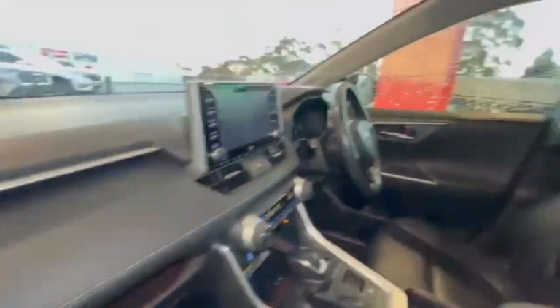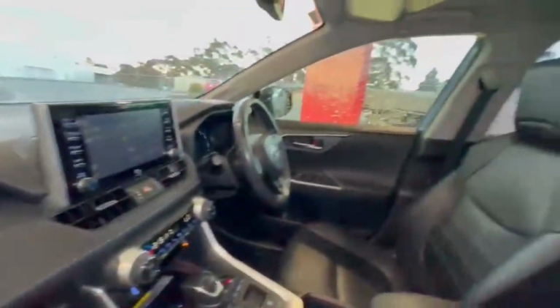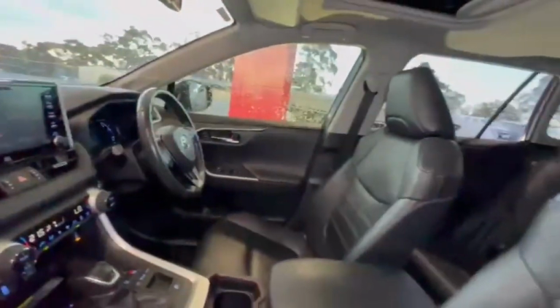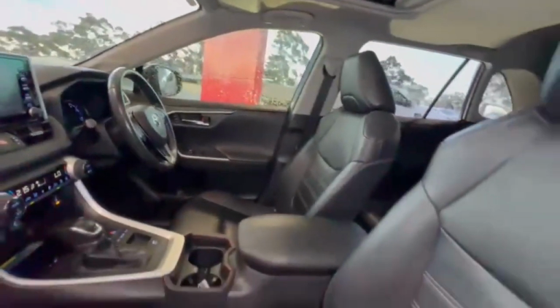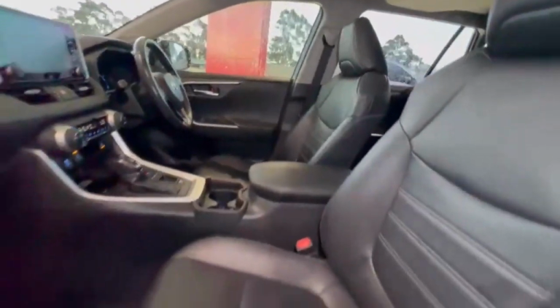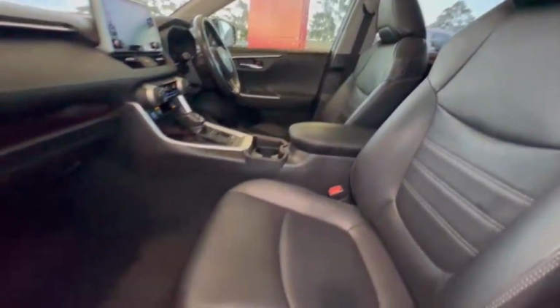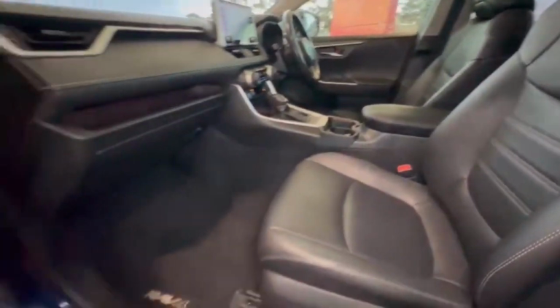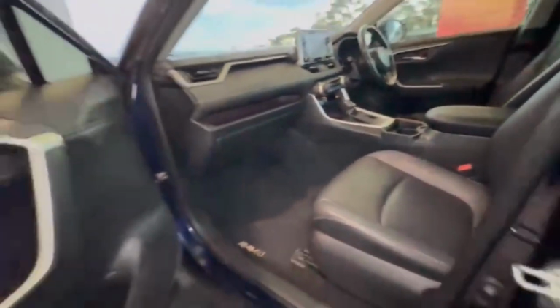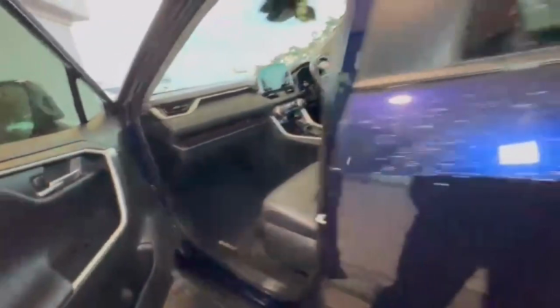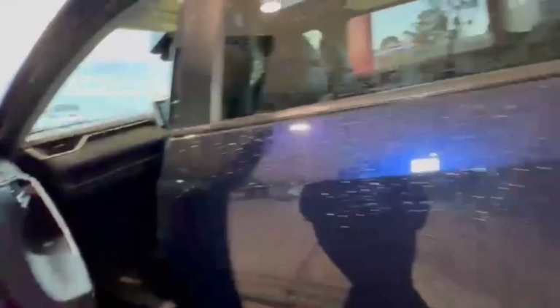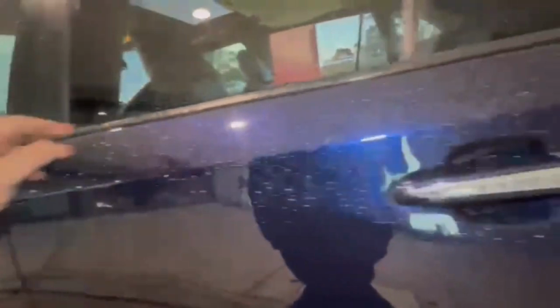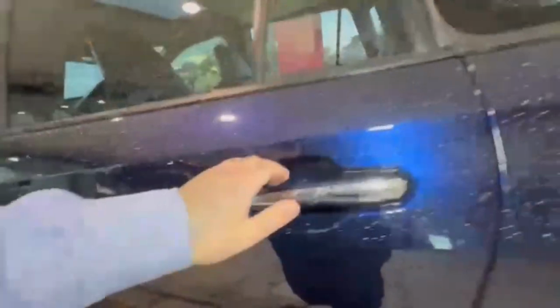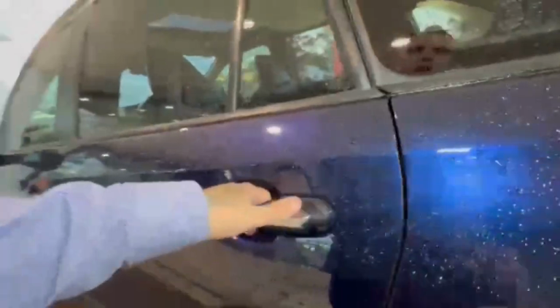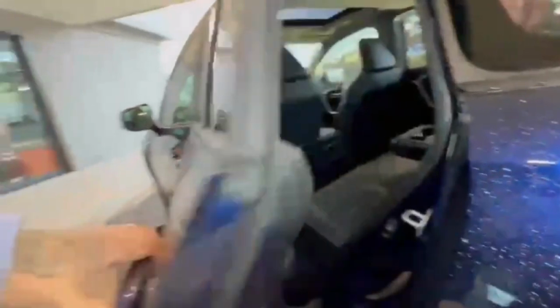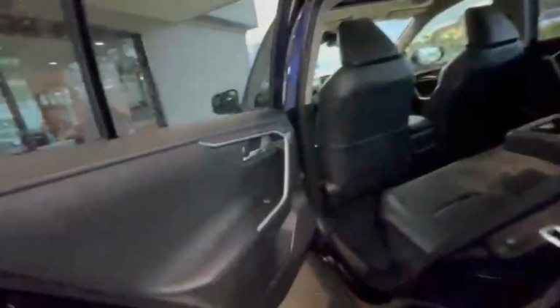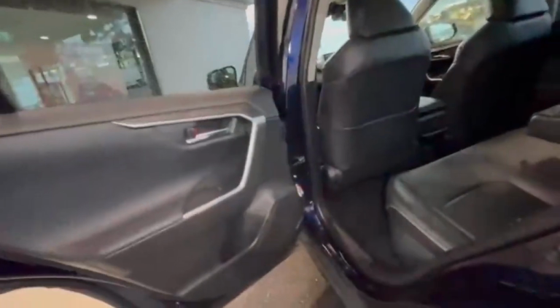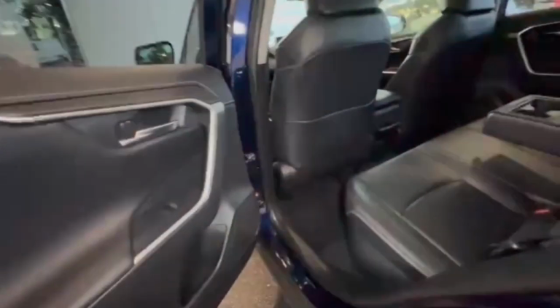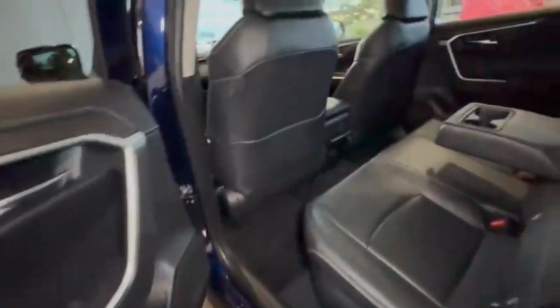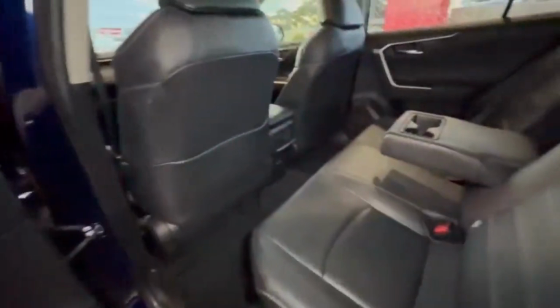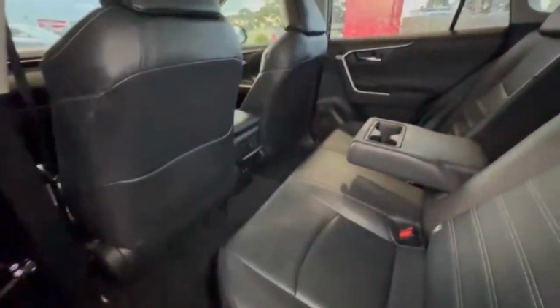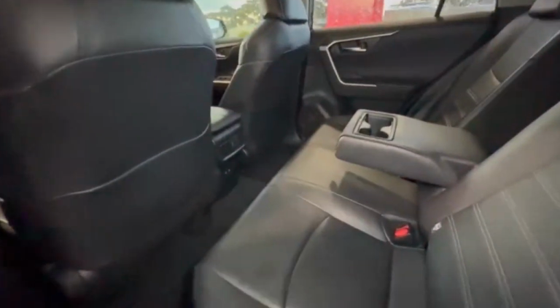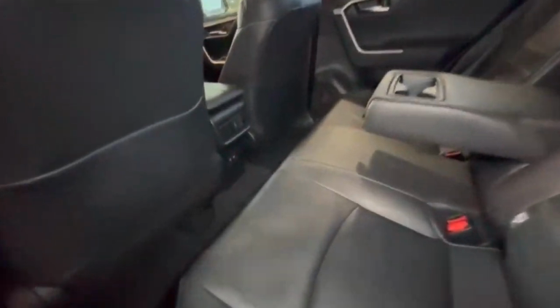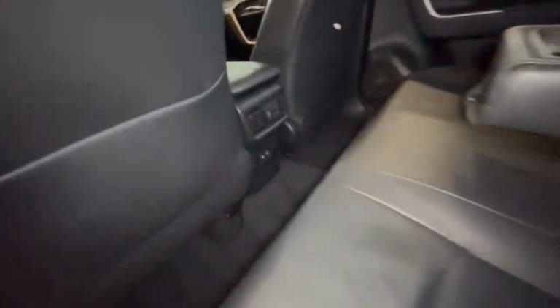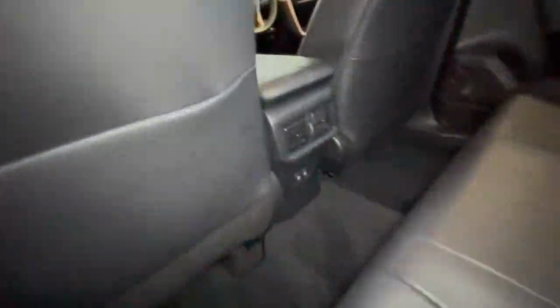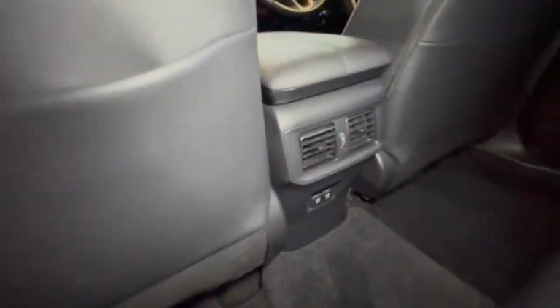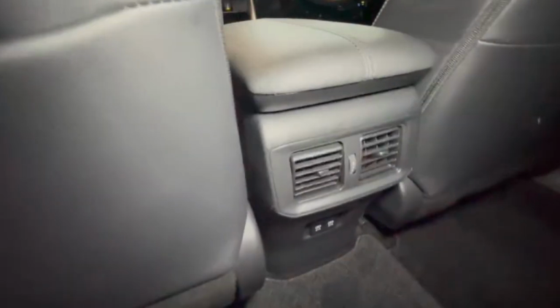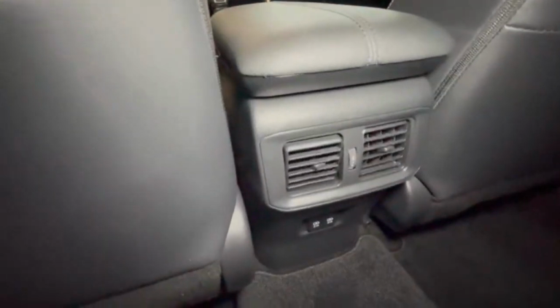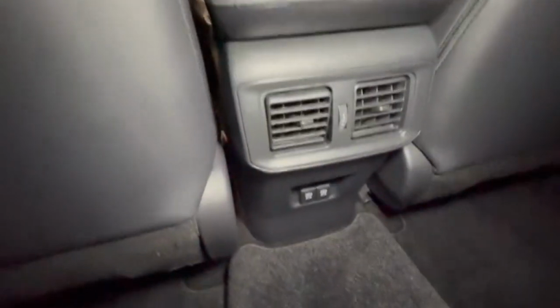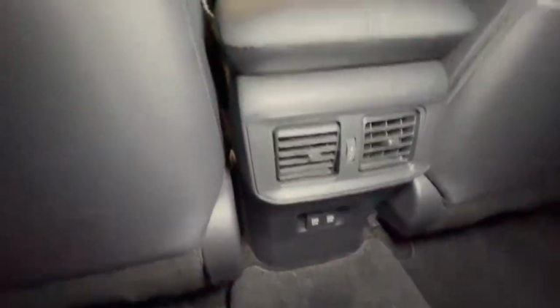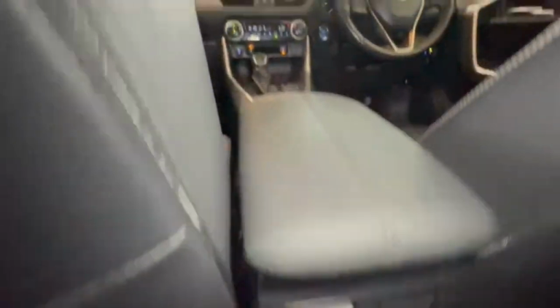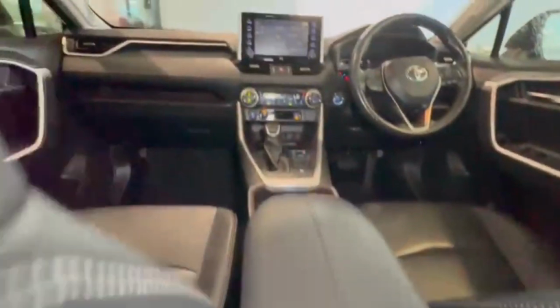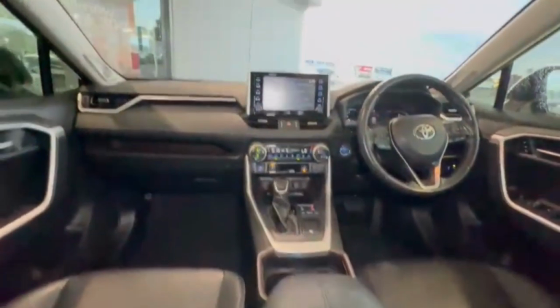The interior is in very tidy condition. Hopping into the rear, it's really nice and spacious in the back, with centre ventilation and a charge point.